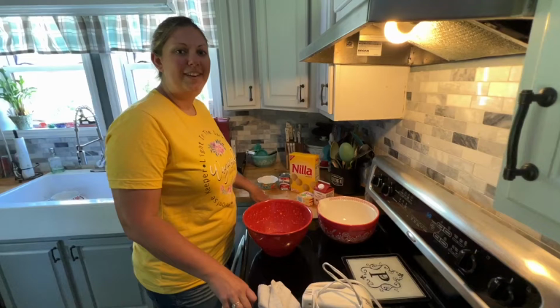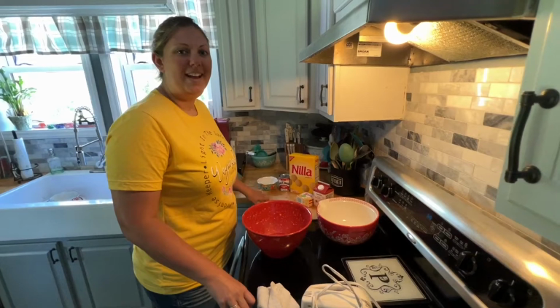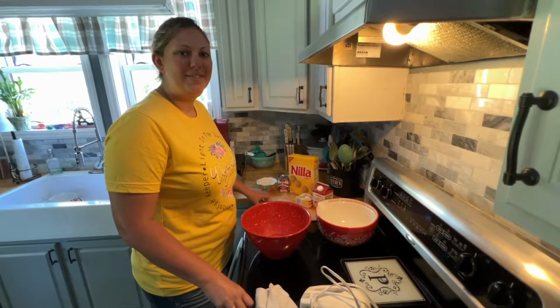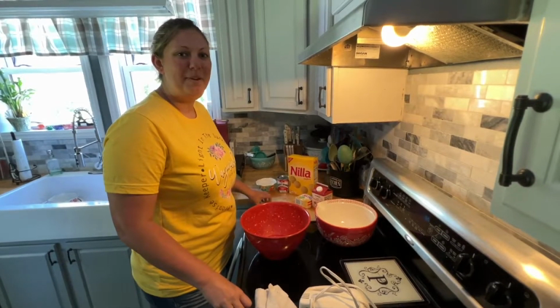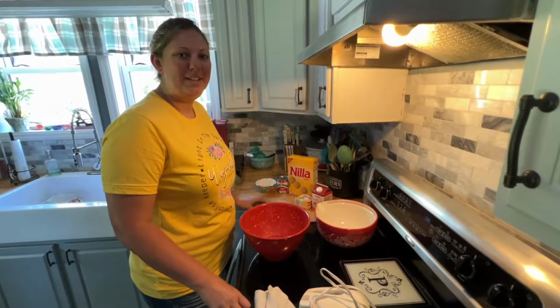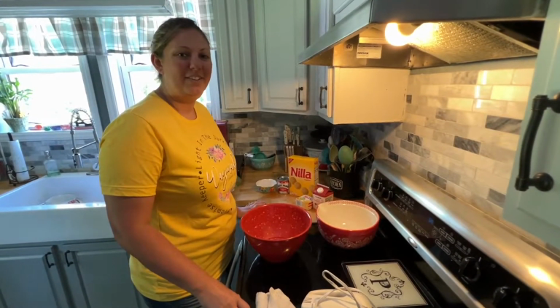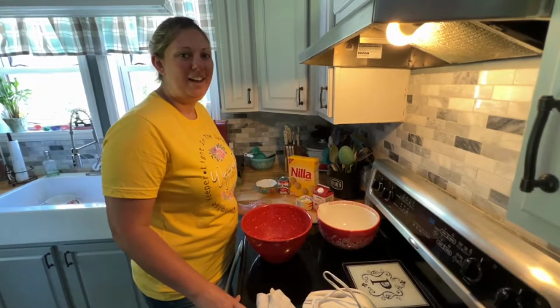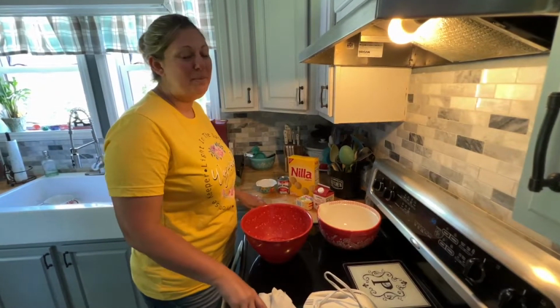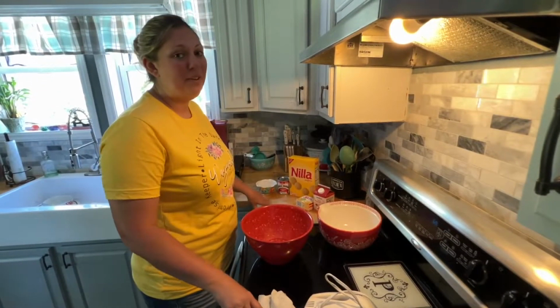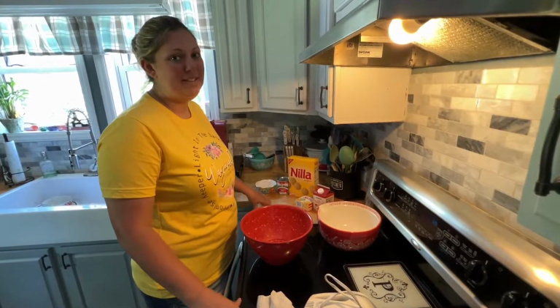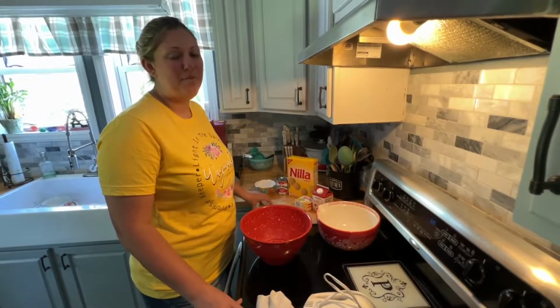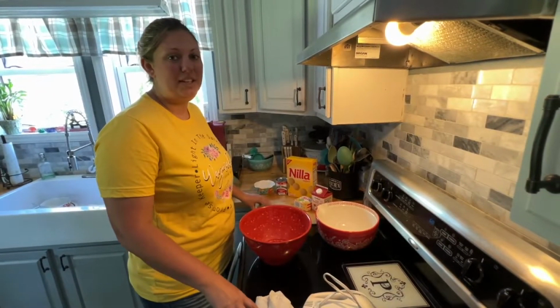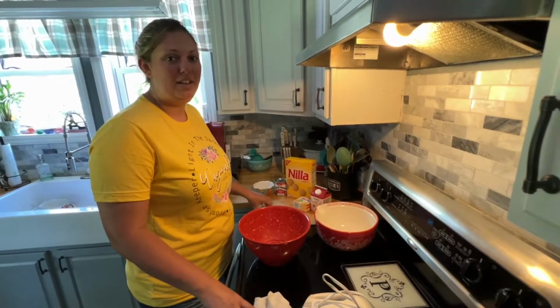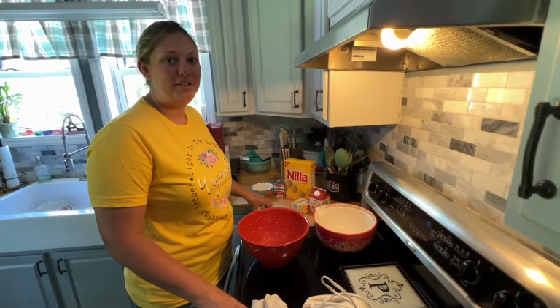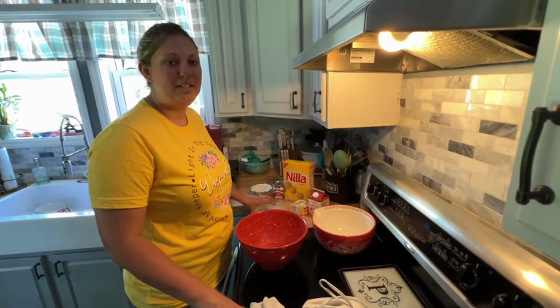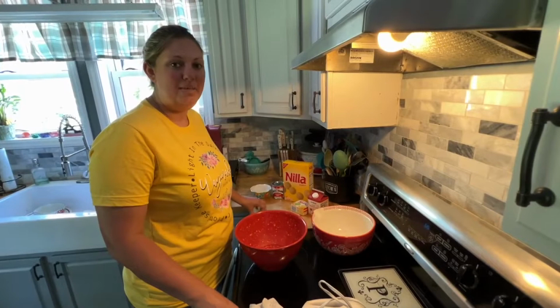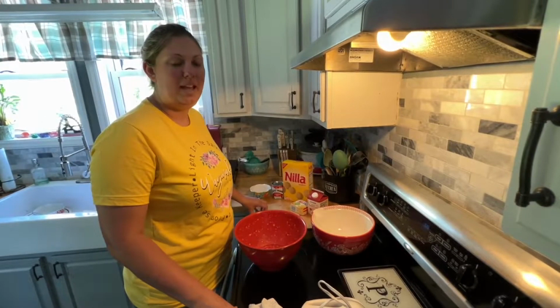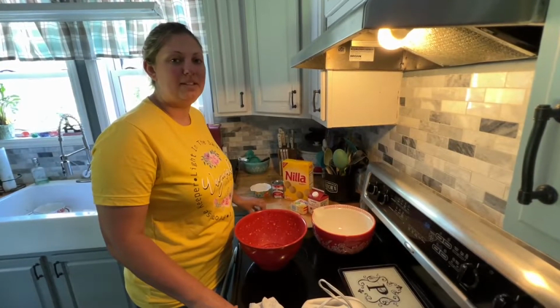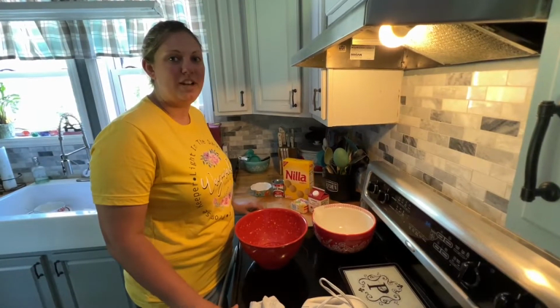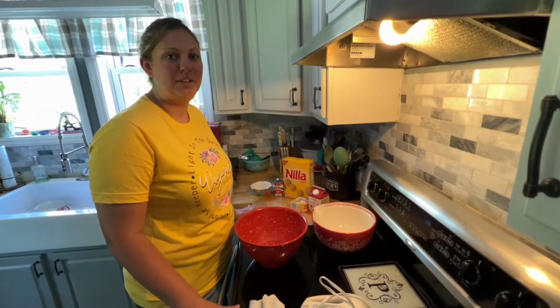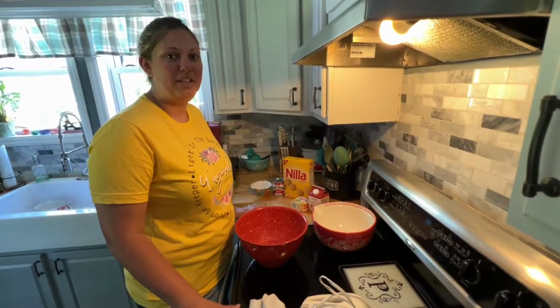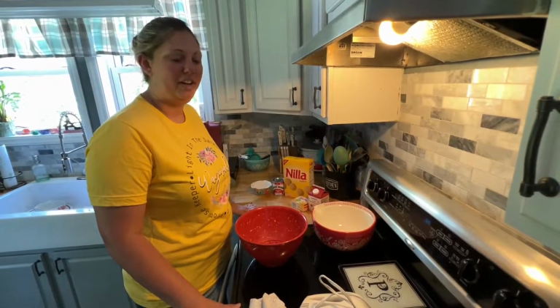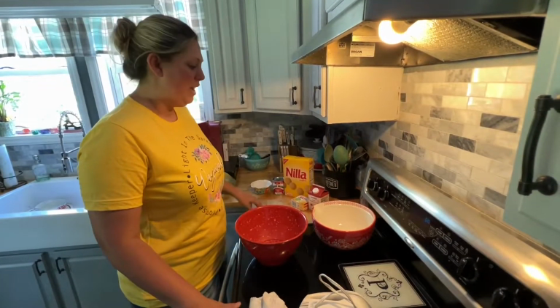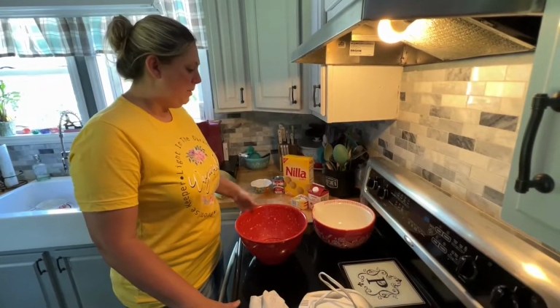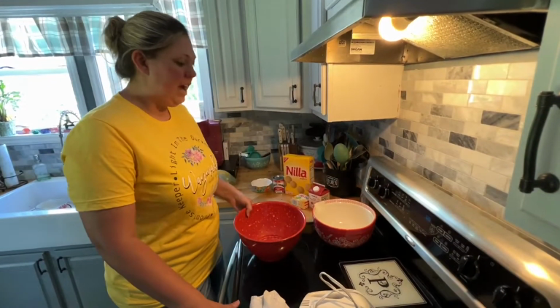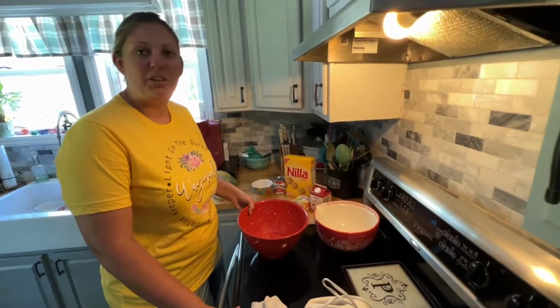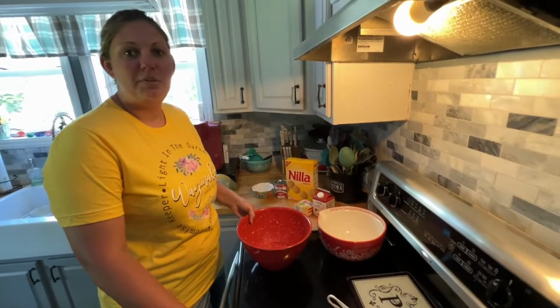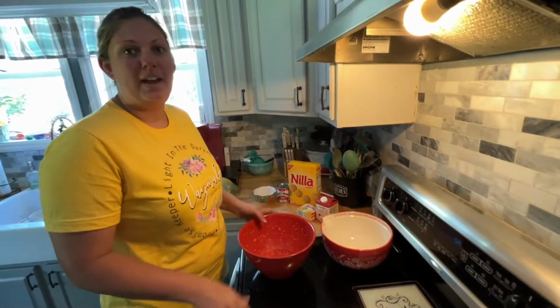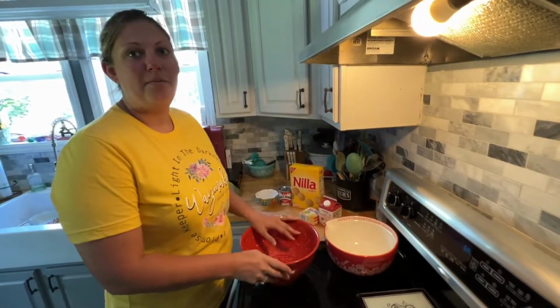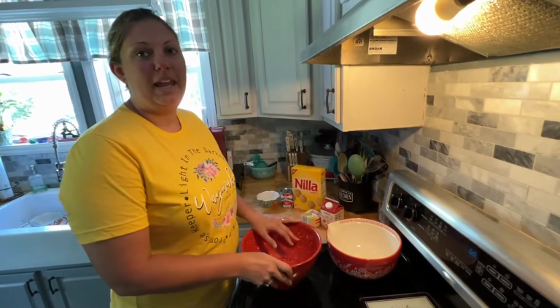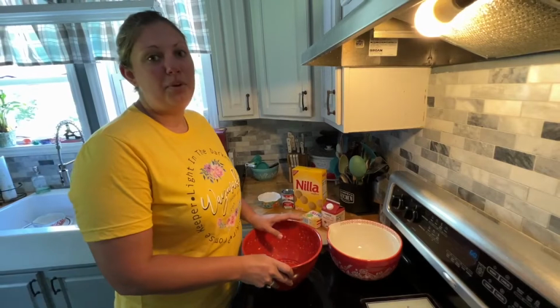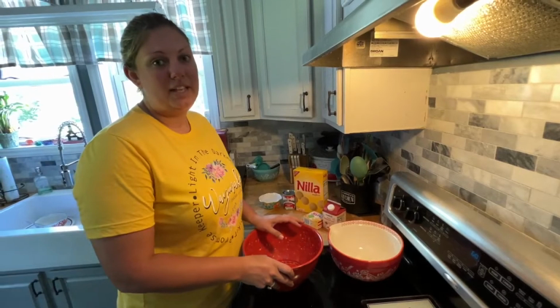Hi guys, welcome back to my channel. I know it's been a little bit since I've posted any videos, but today me and Damien are going to try something a little different. We are actually going to make a banana pudding today.